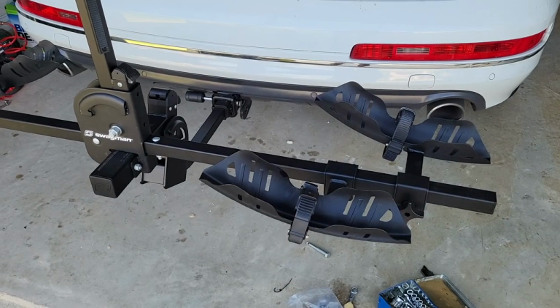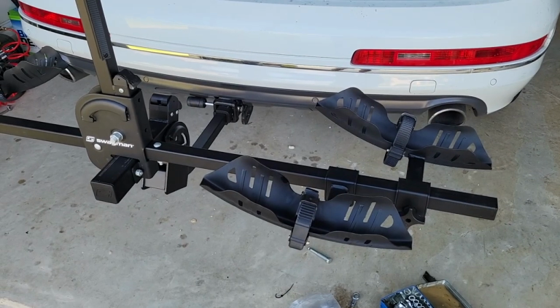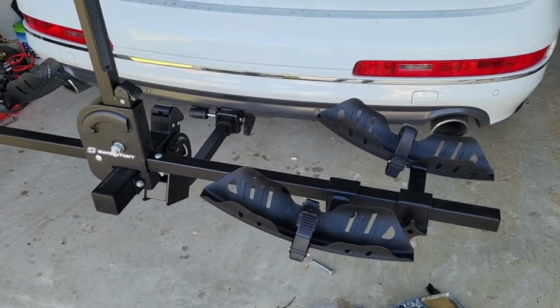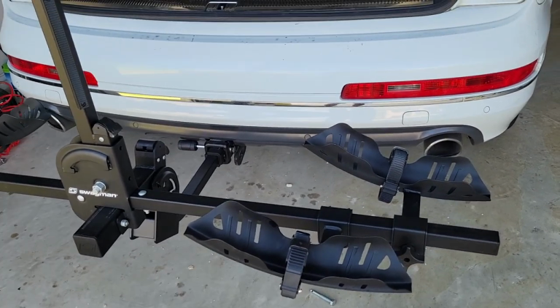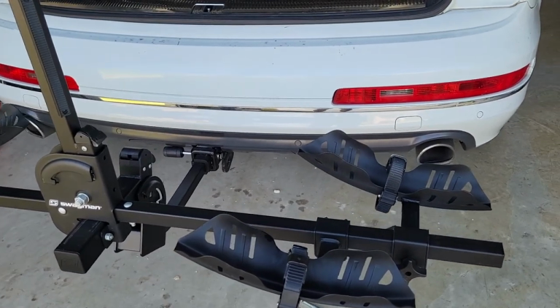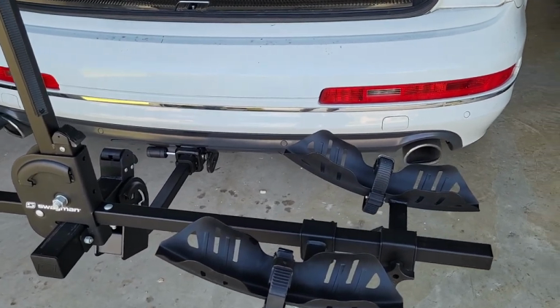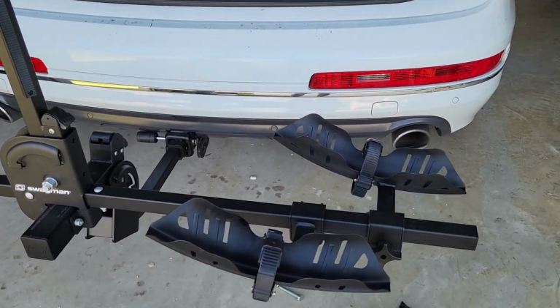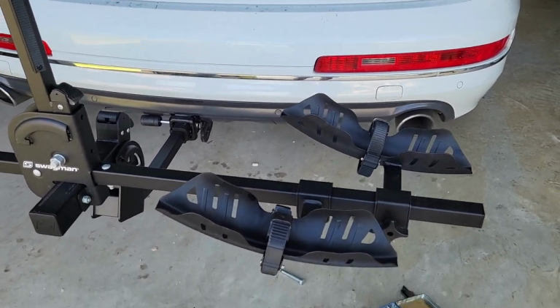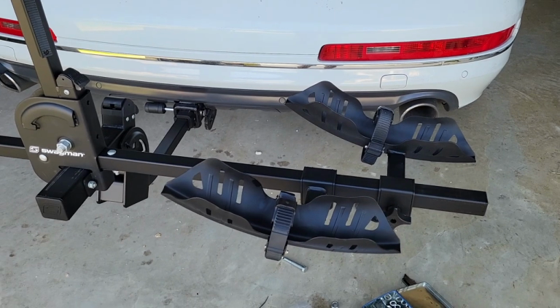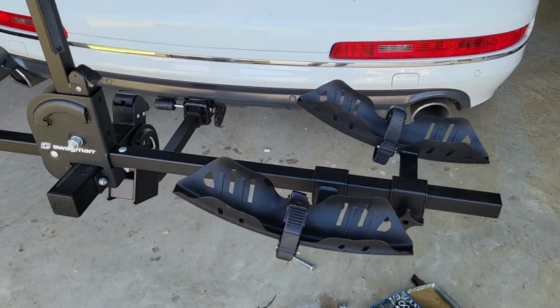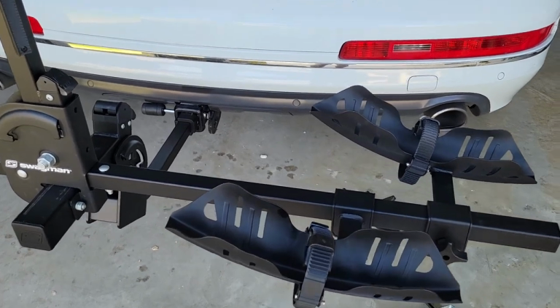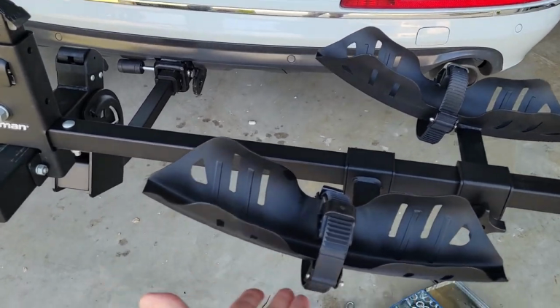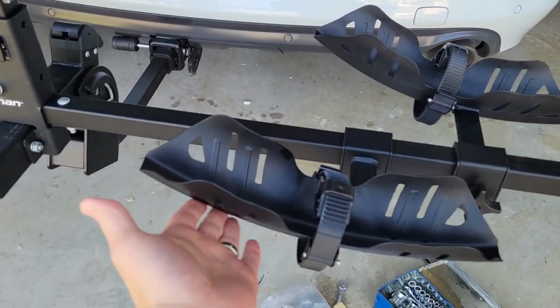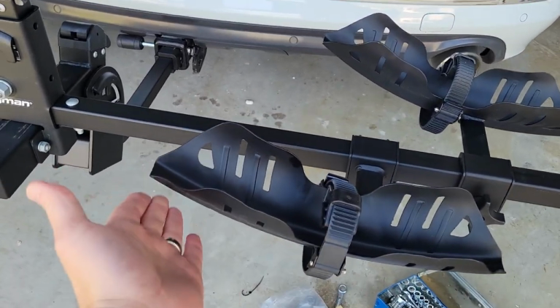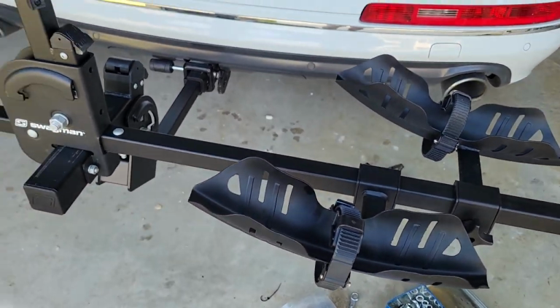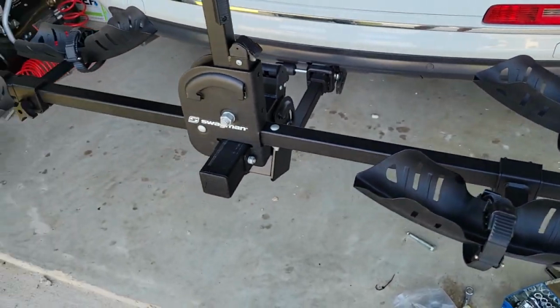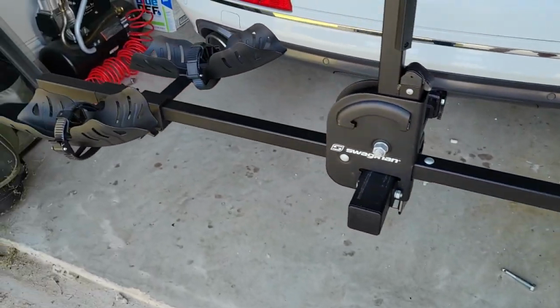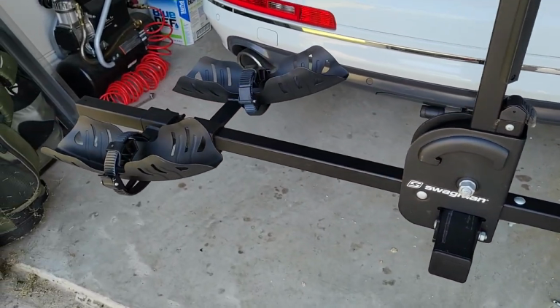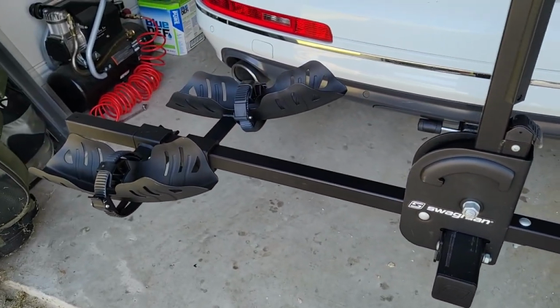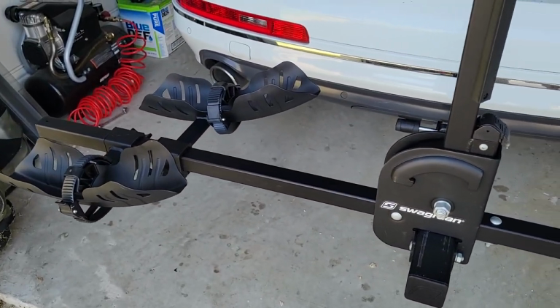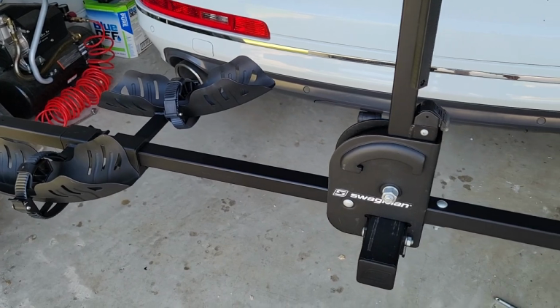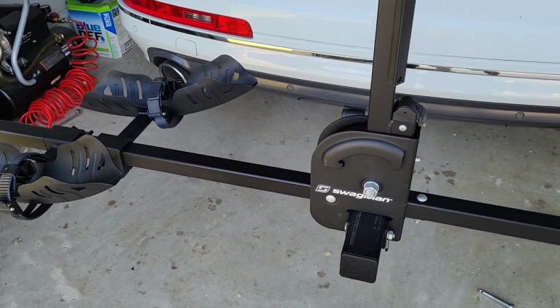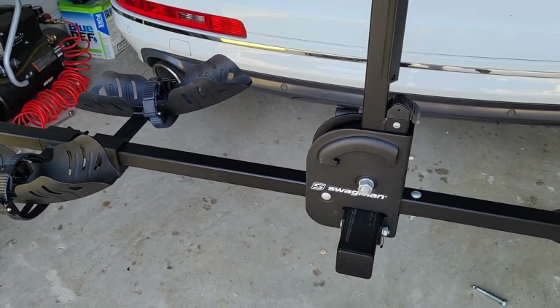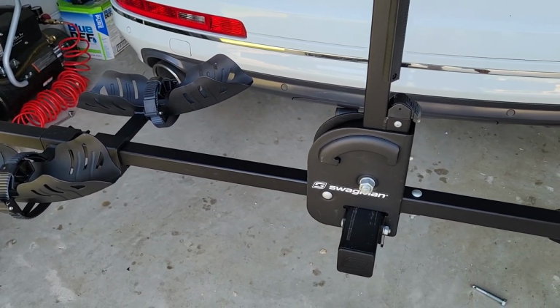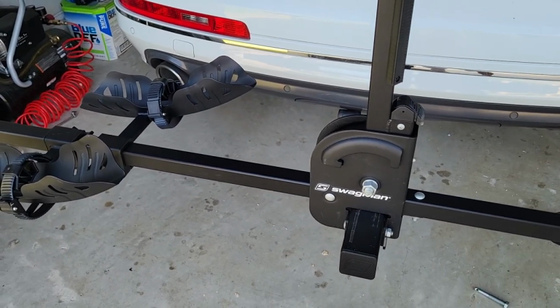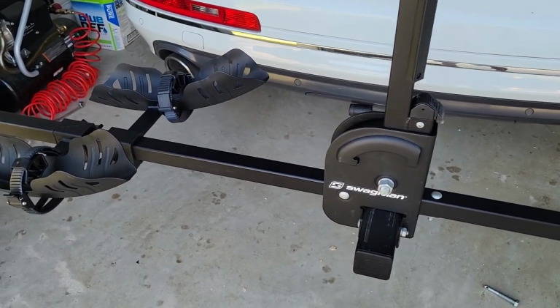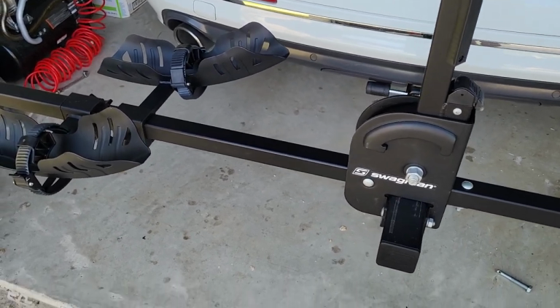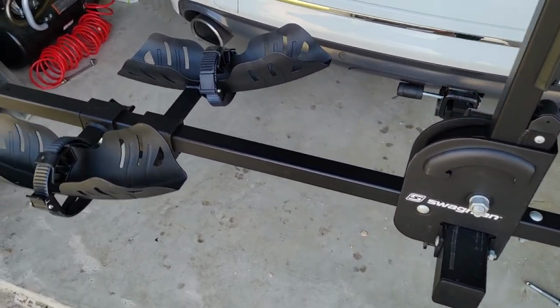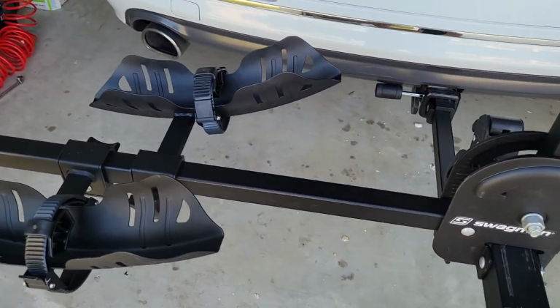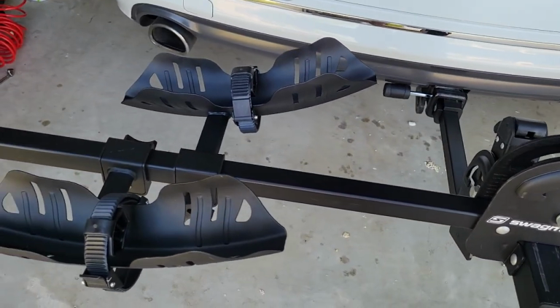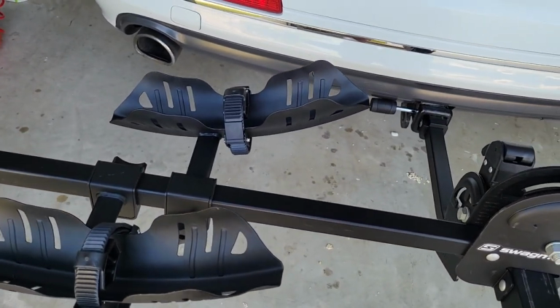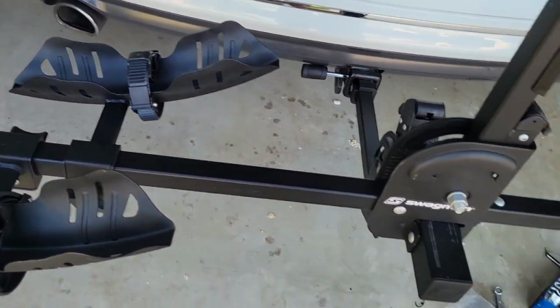The next step is to put on the wheel trays. The instructions say to have the up sweep pointing toward the center of the bike rack. It seems backward to what you might expect, but they do say to put the up sweep towards the center of the bike rack.